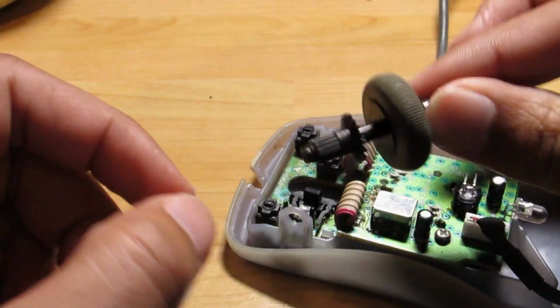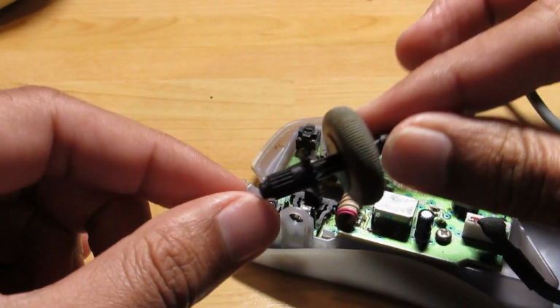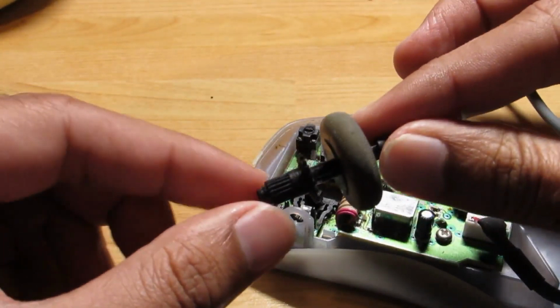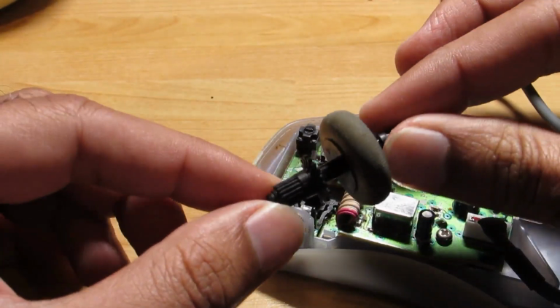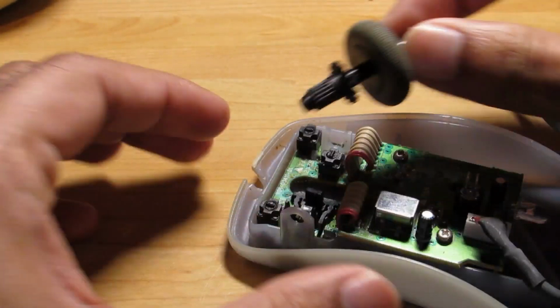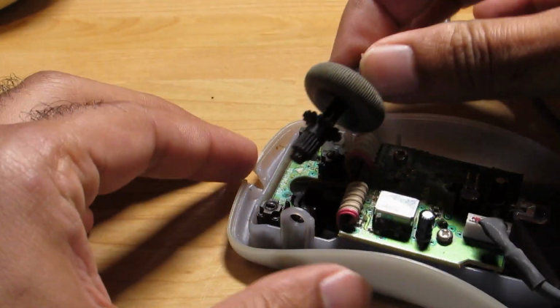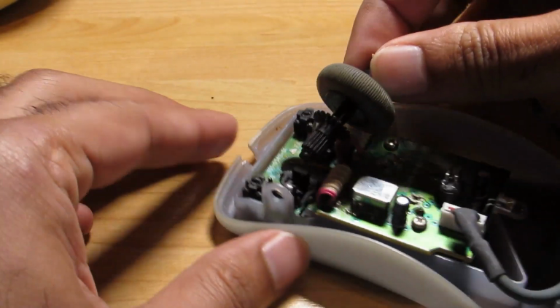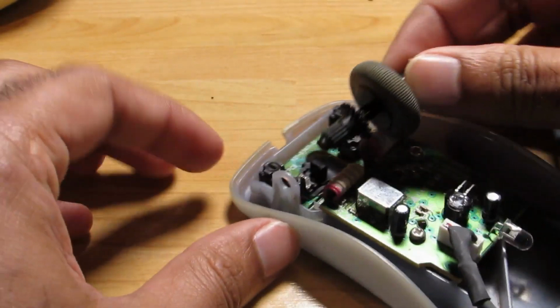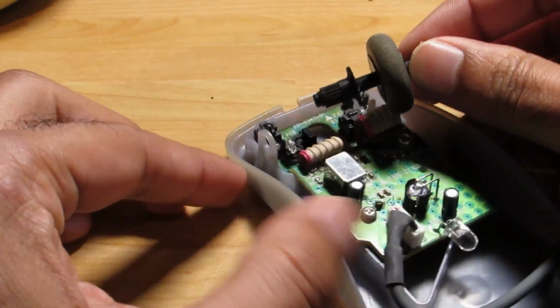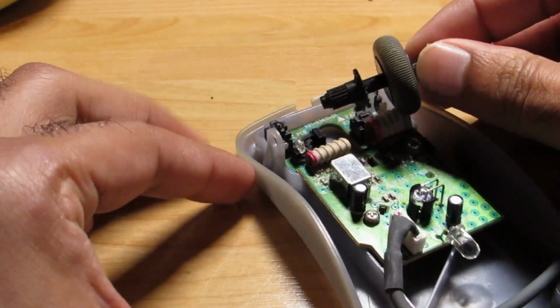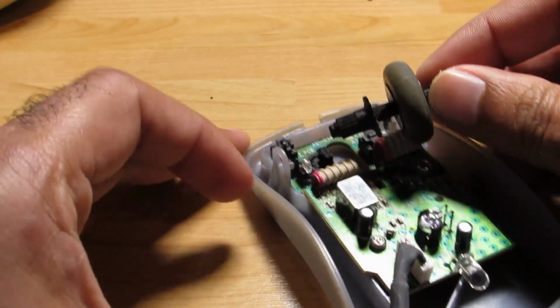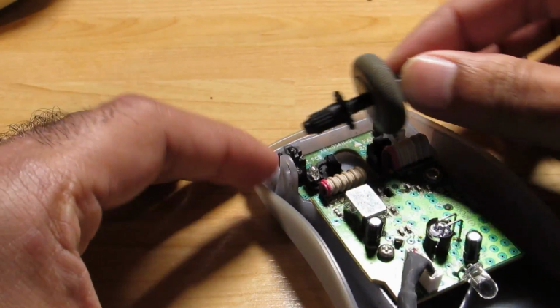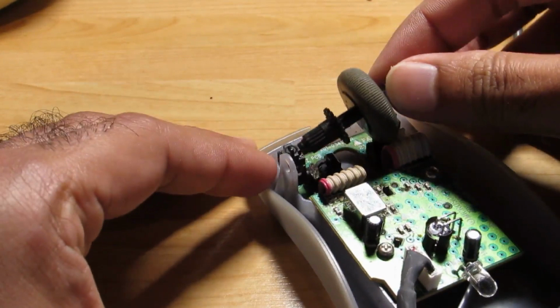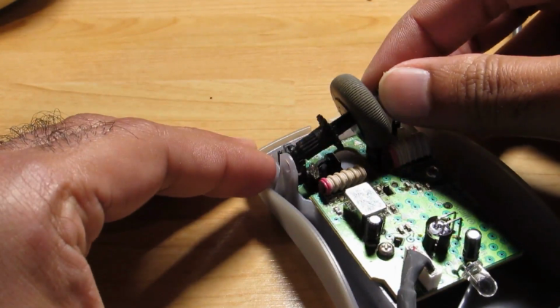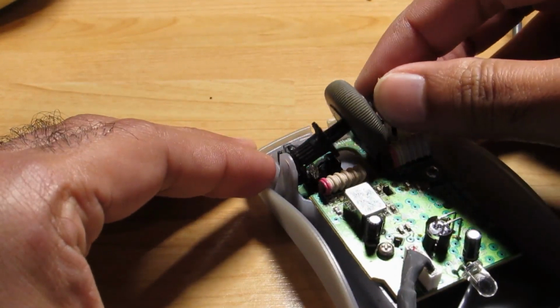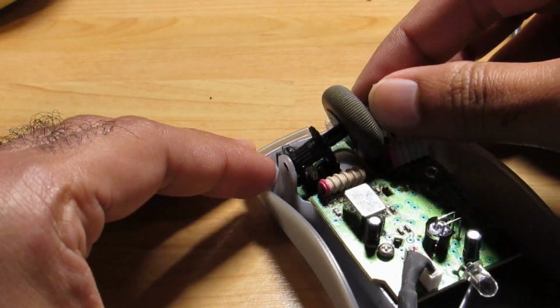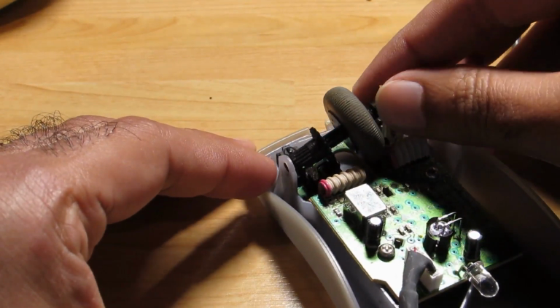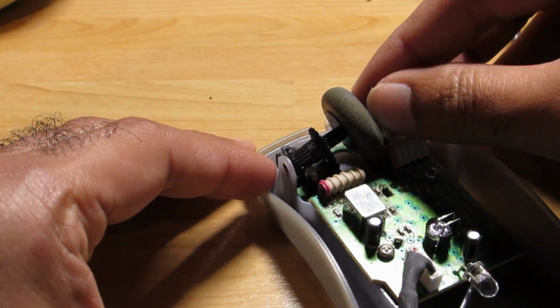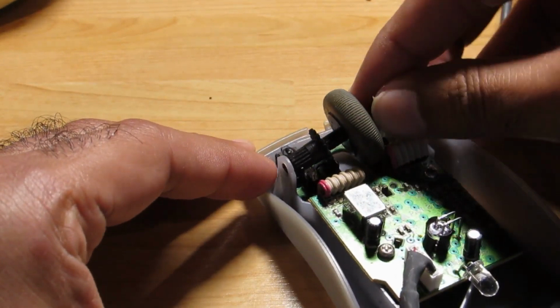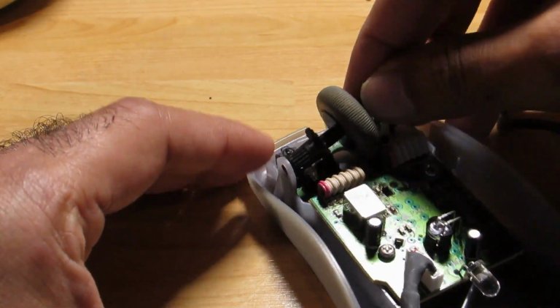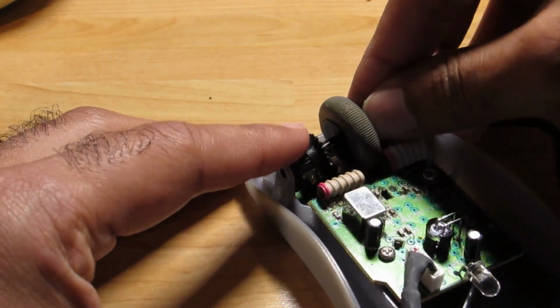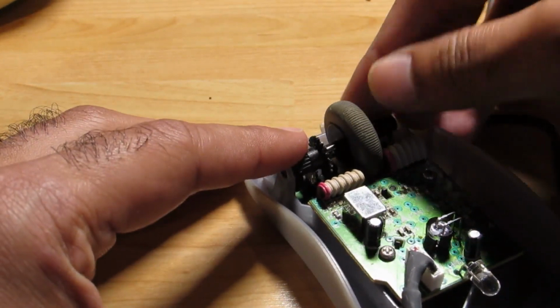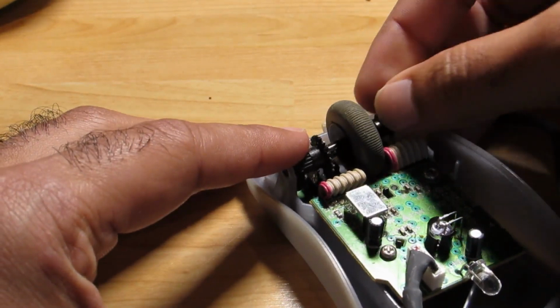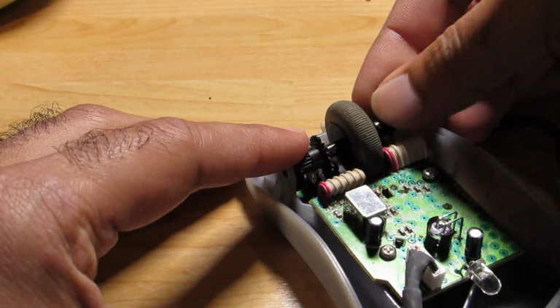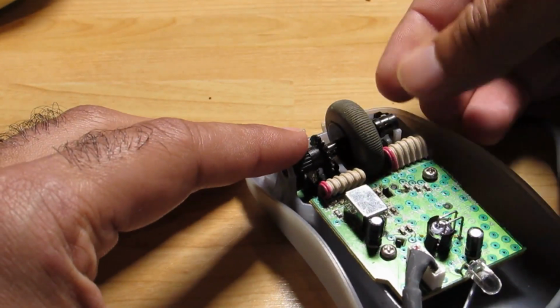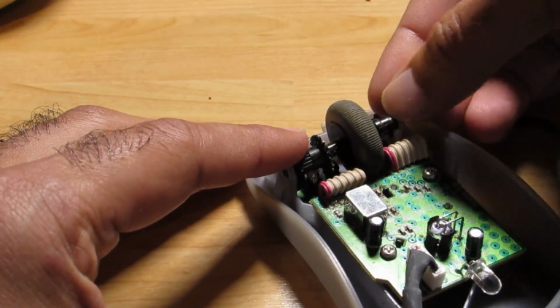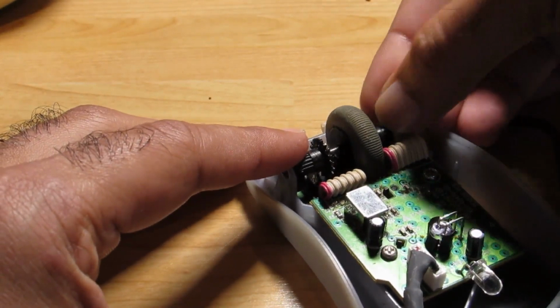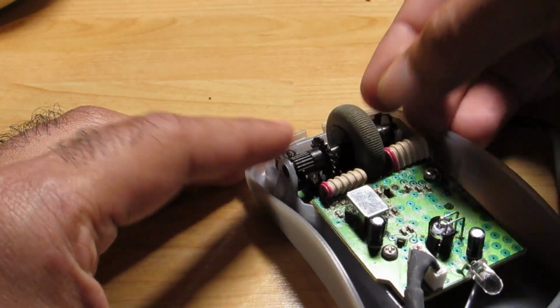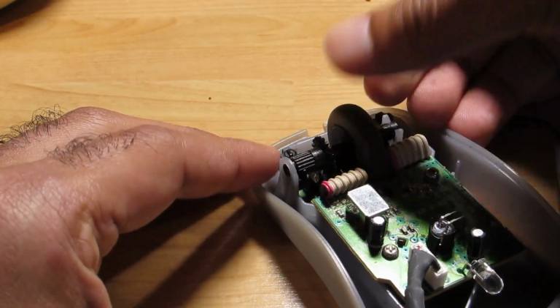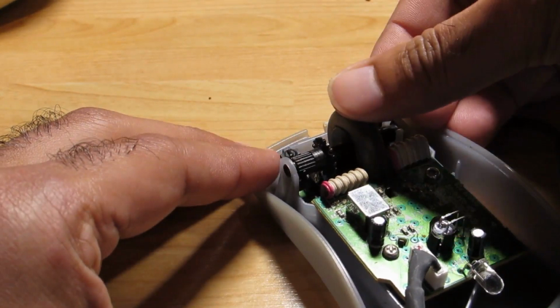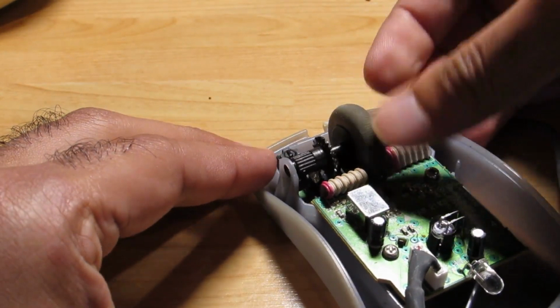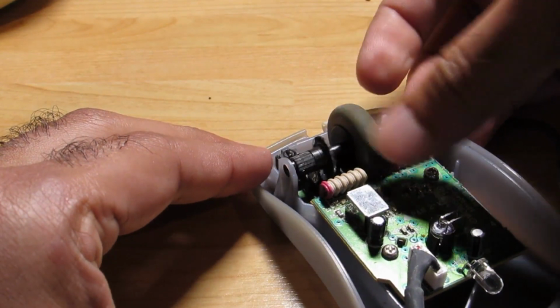For the wheel, all you have to do is push from this side down and push down.